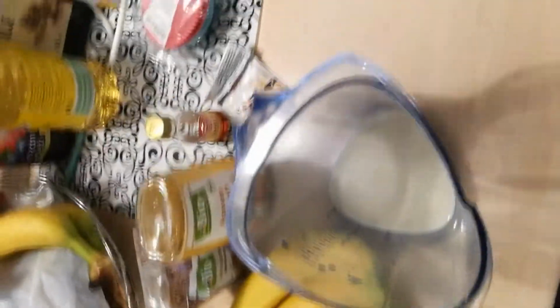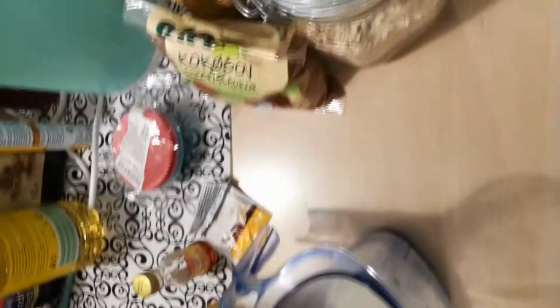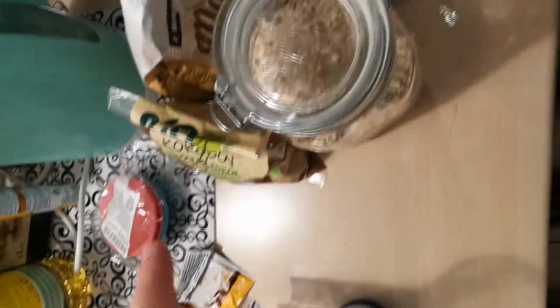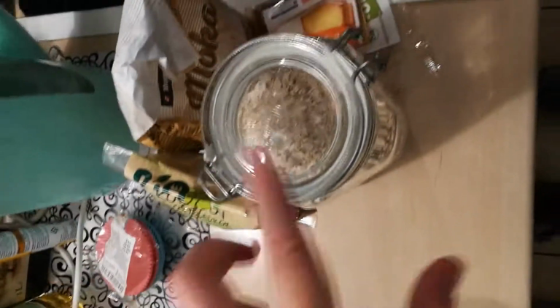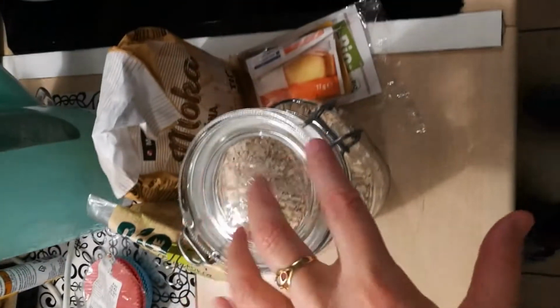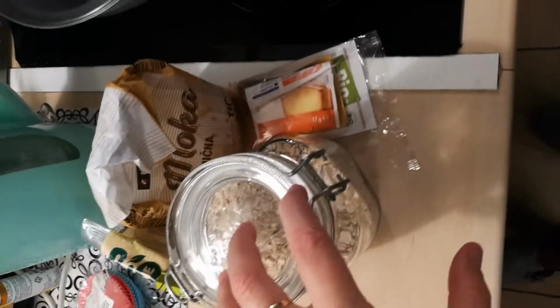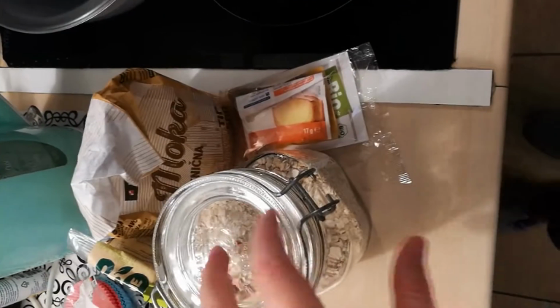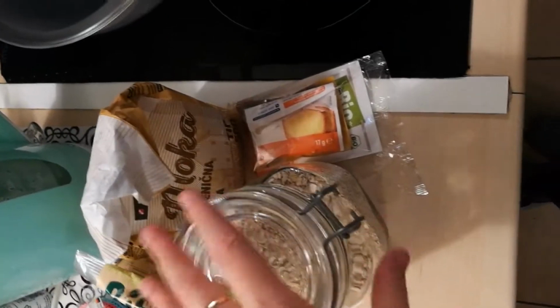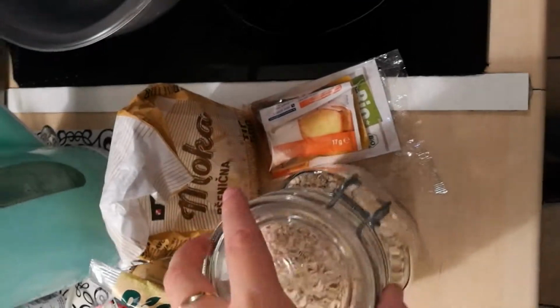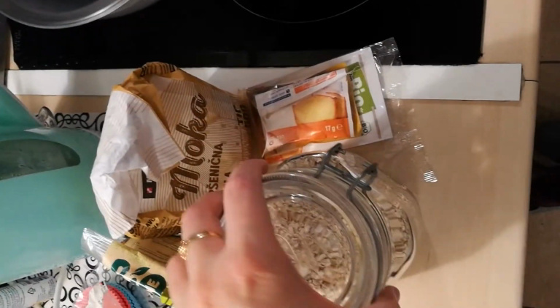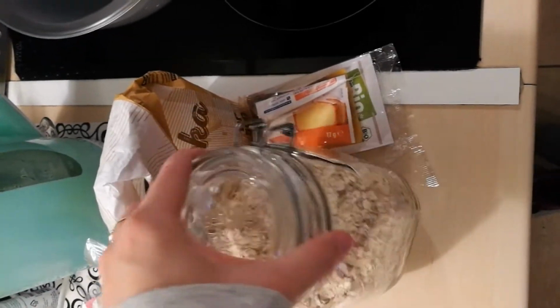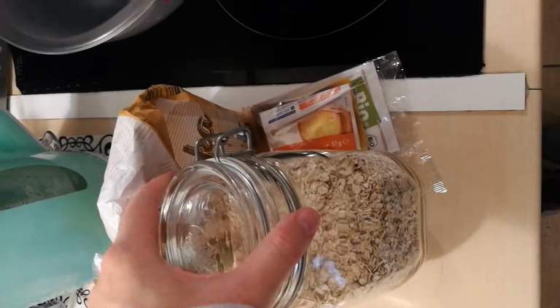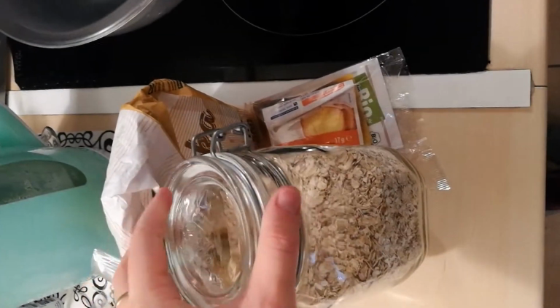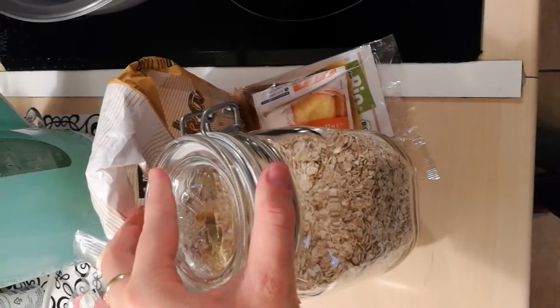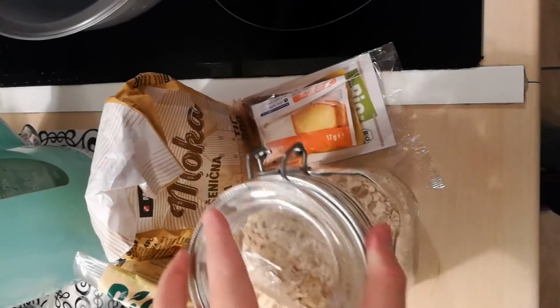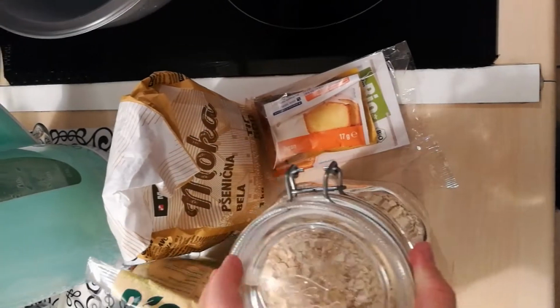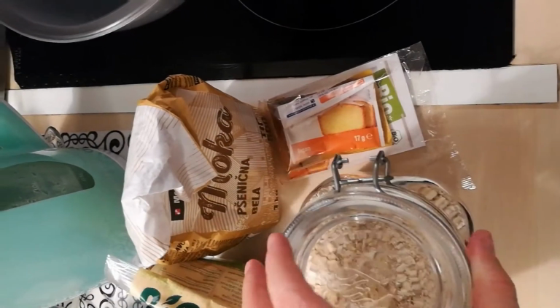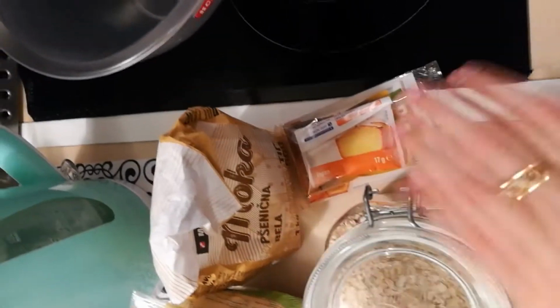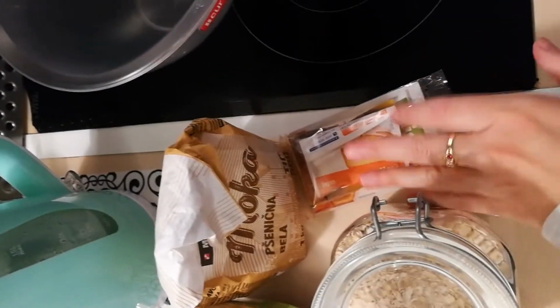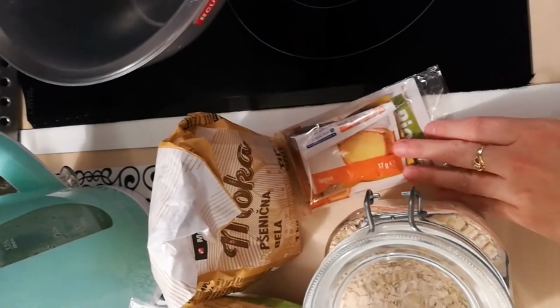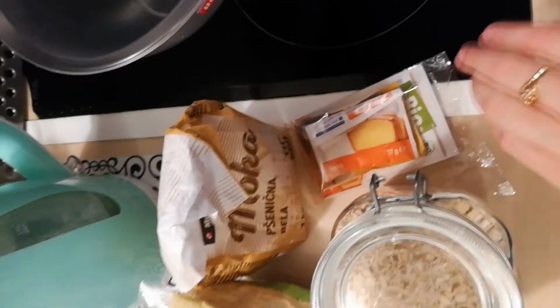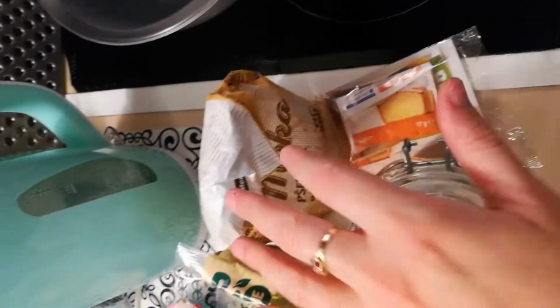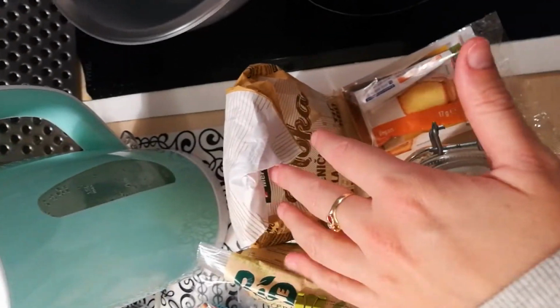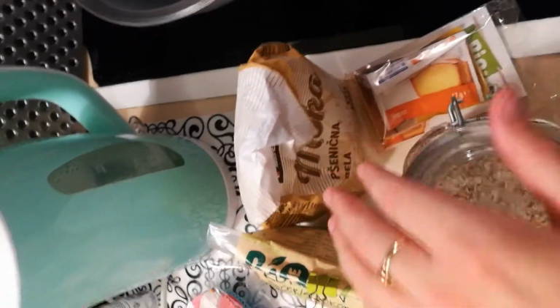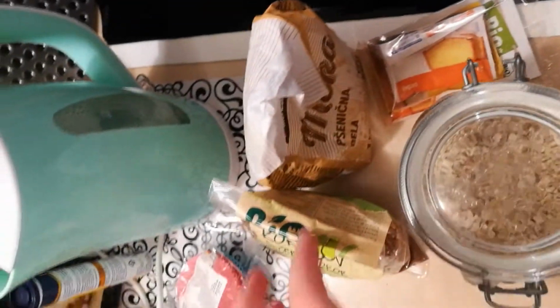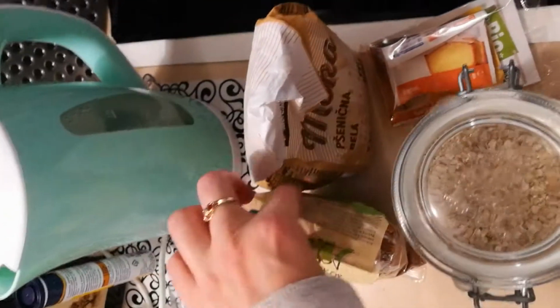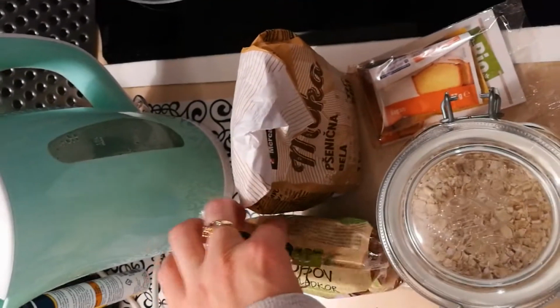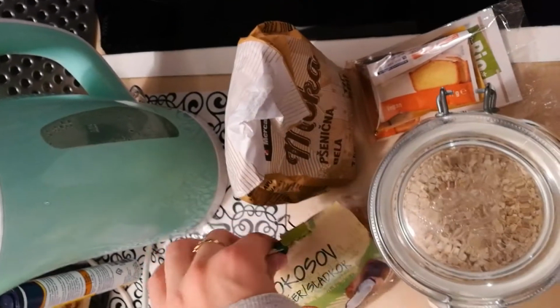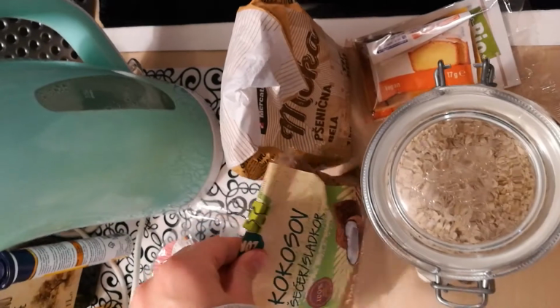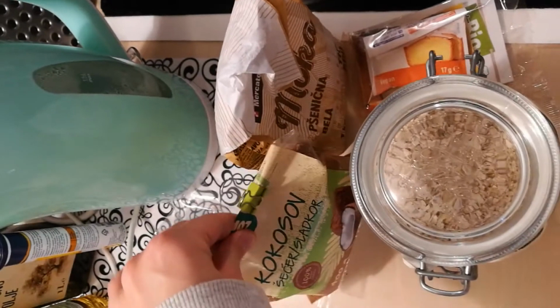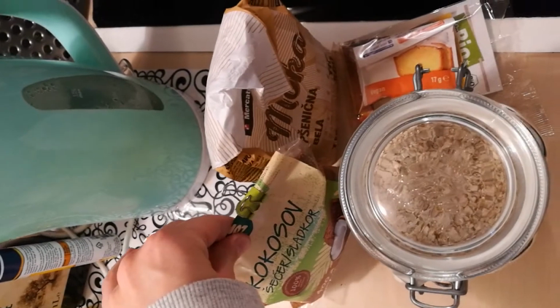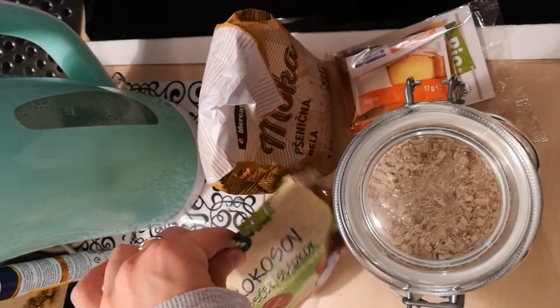And for the second bowl I will mix some oats, some baking powder, flour and some coconut sugar.